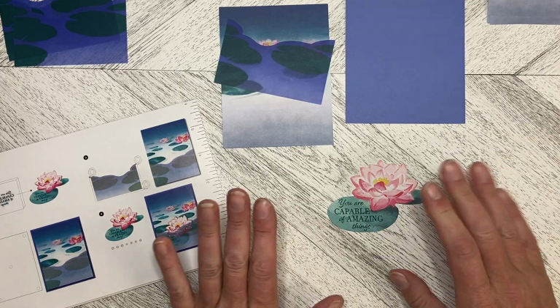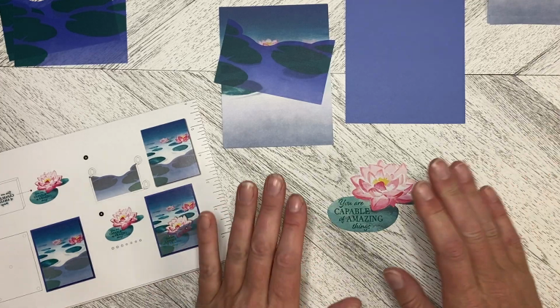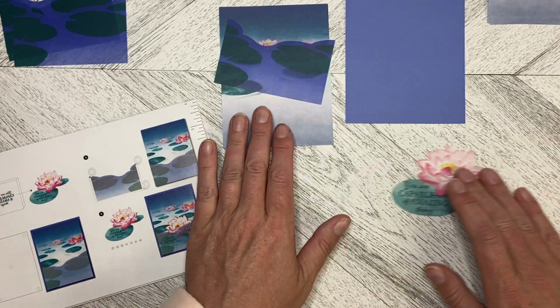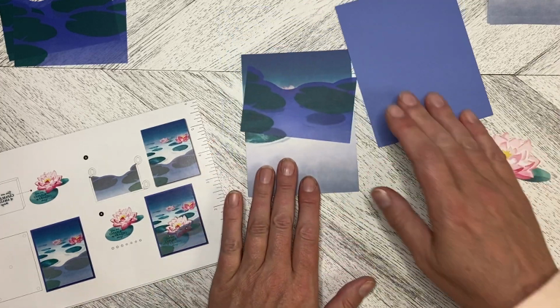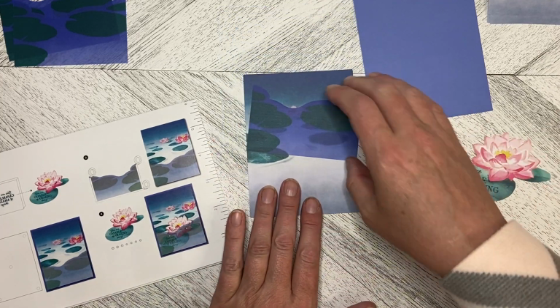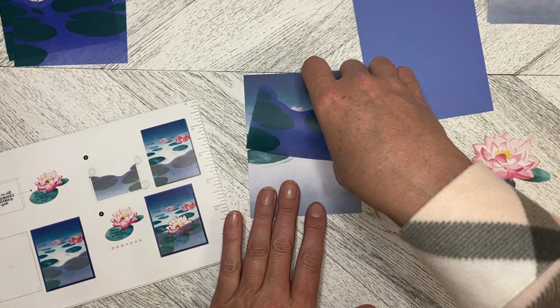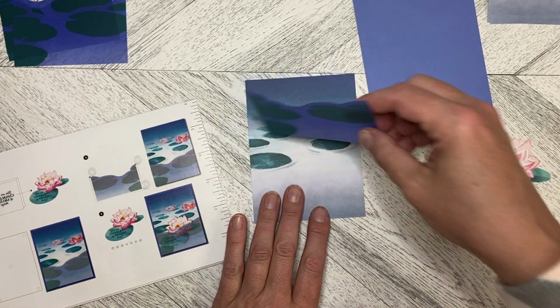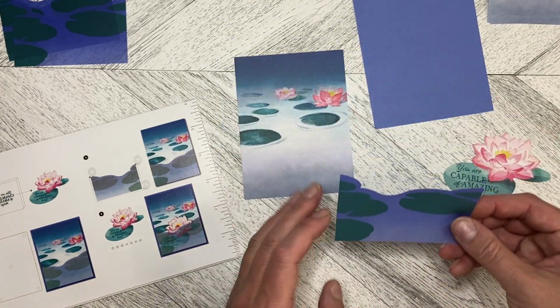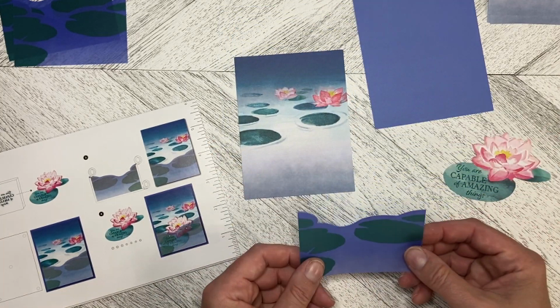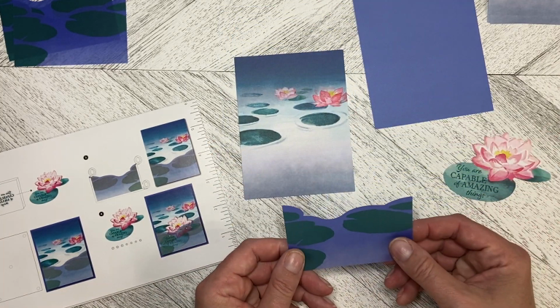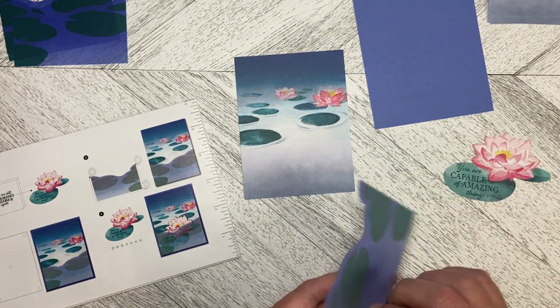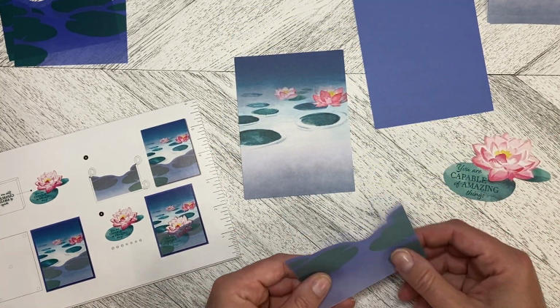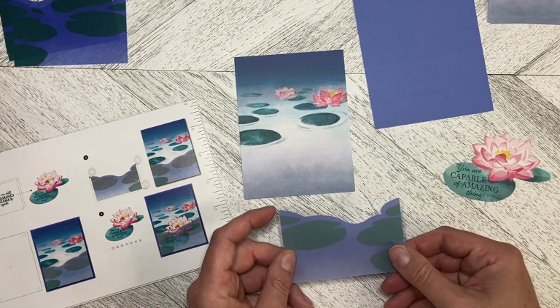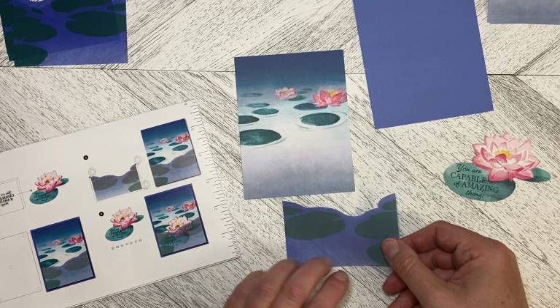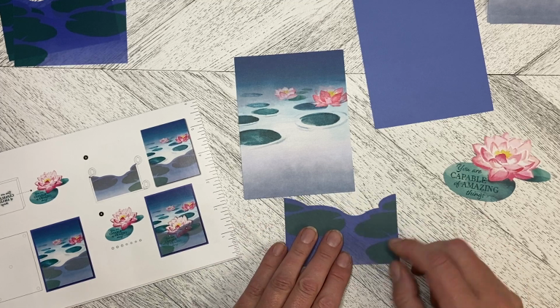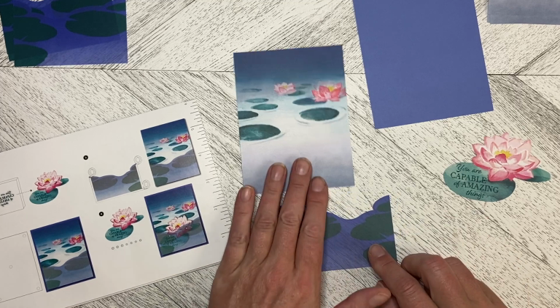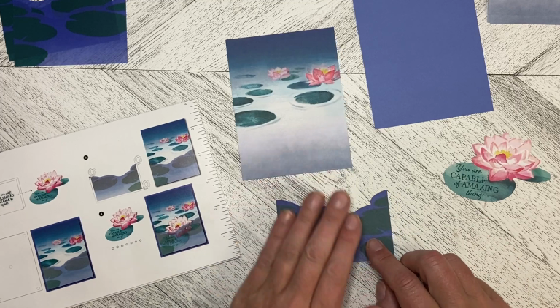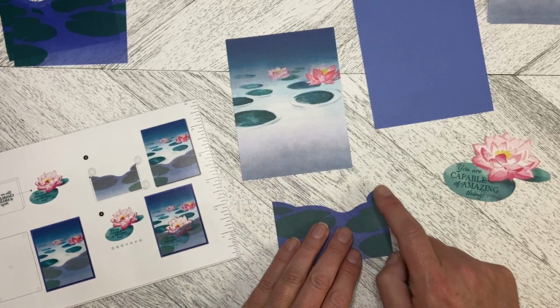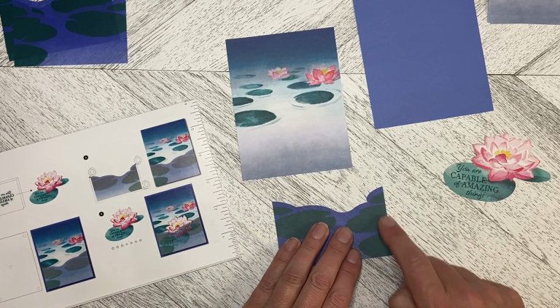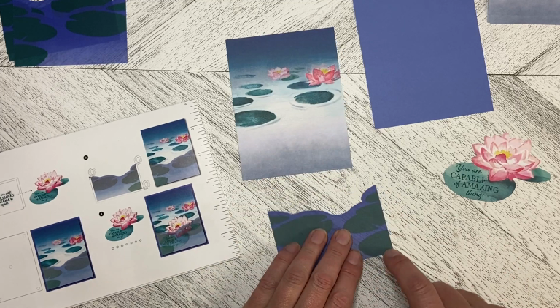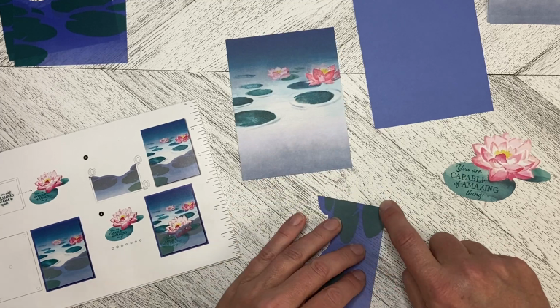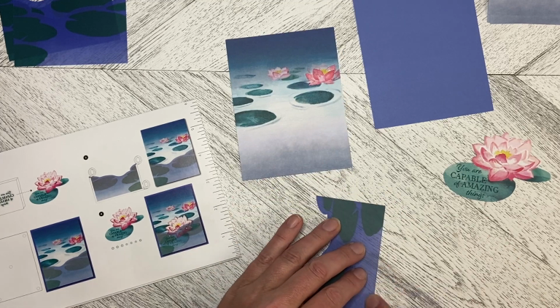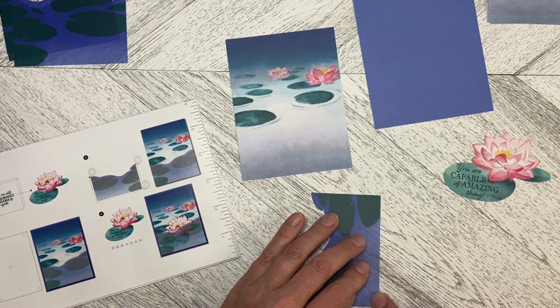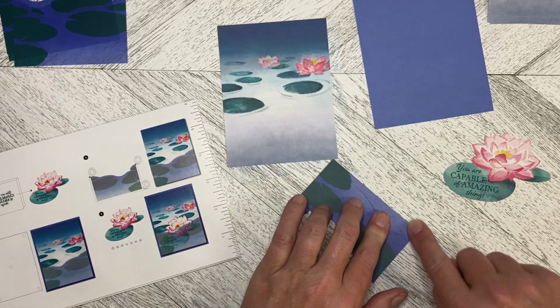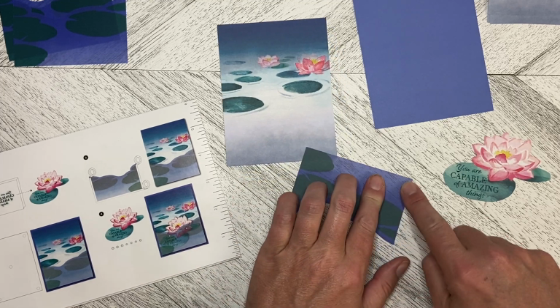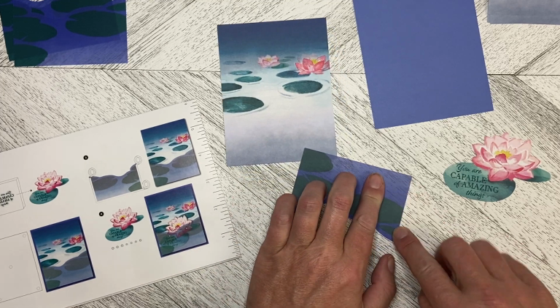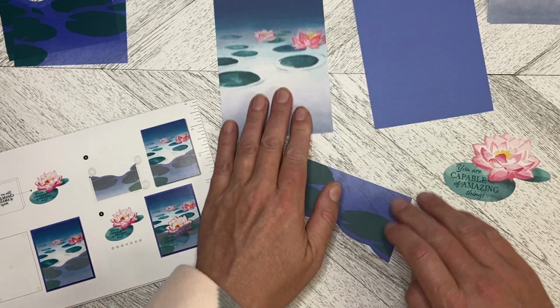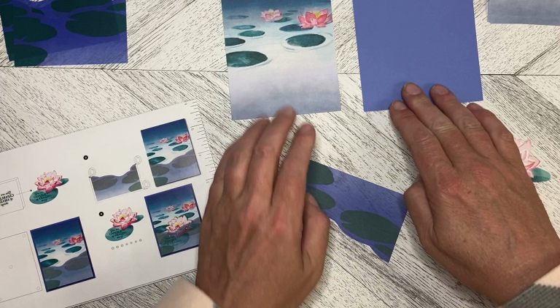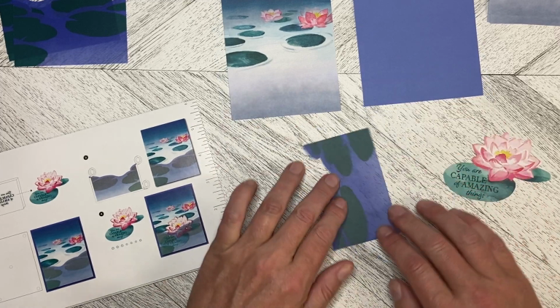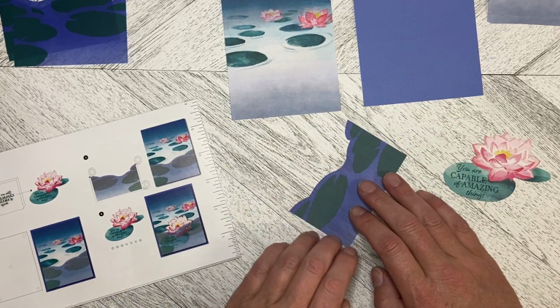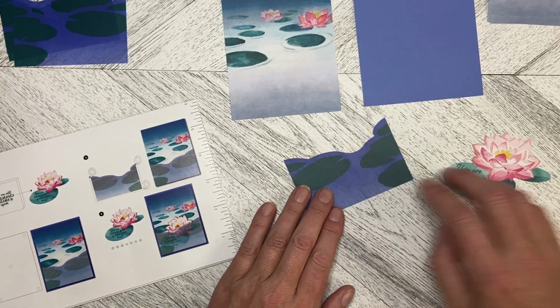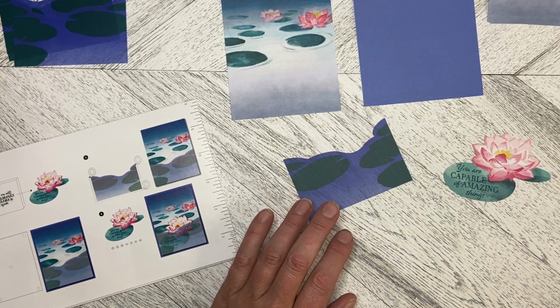So here's the trick on this one. The next piece is we need to take our vellum piece and we need to put tear-and-tape all the way around the edges. Let's go ahead and do that.